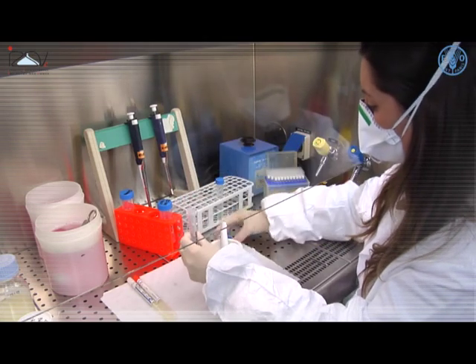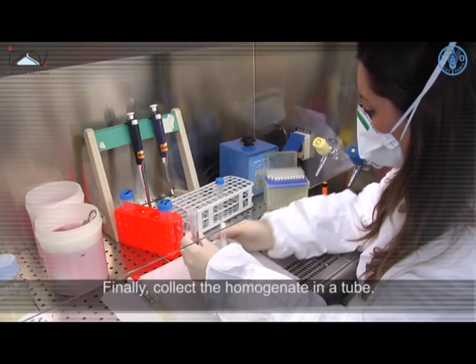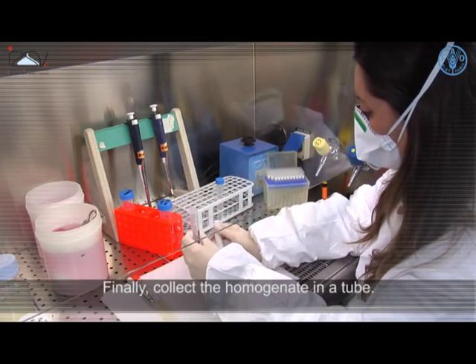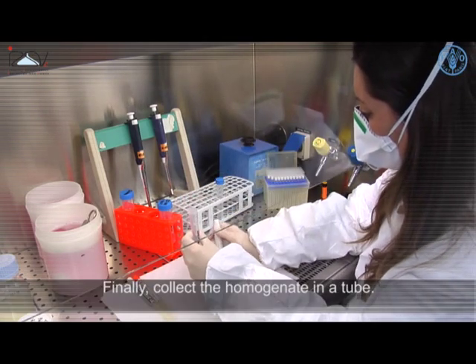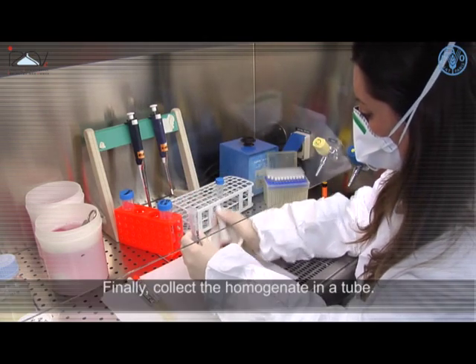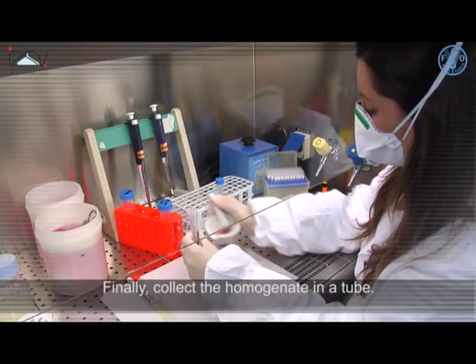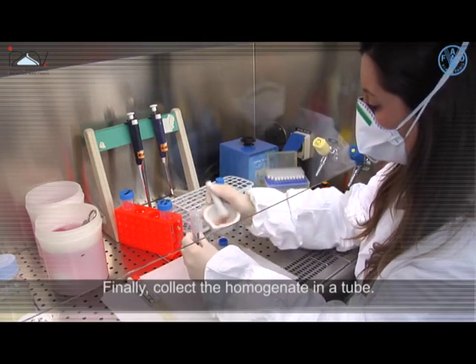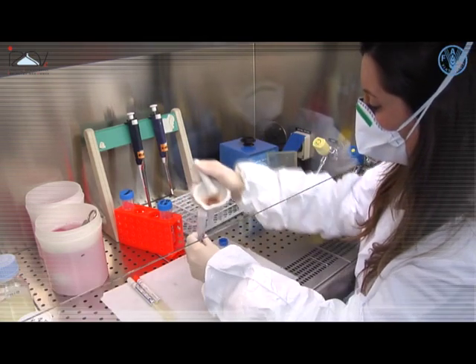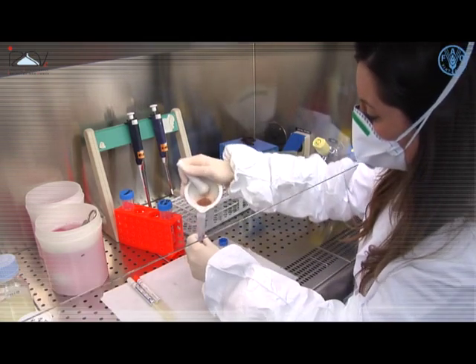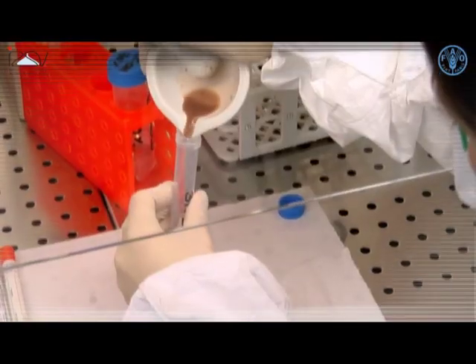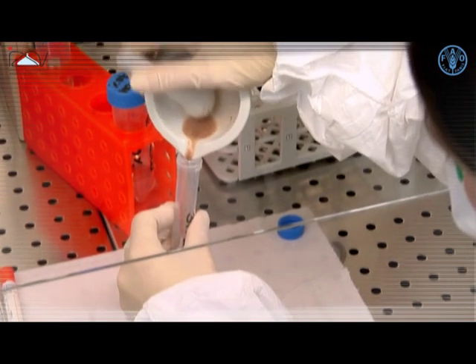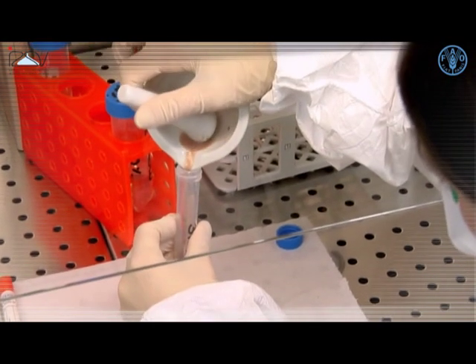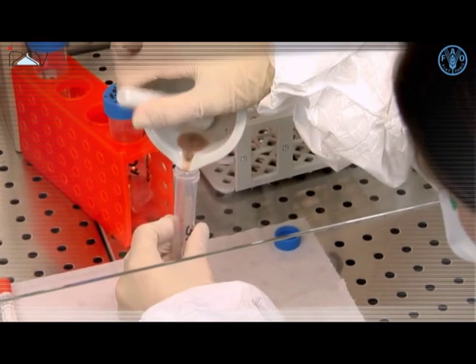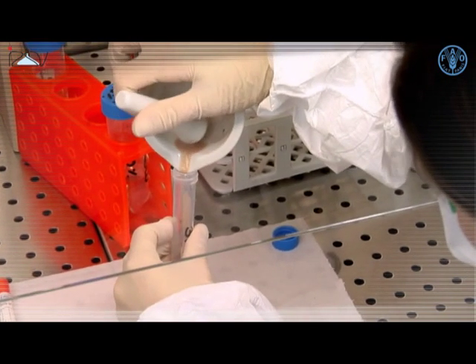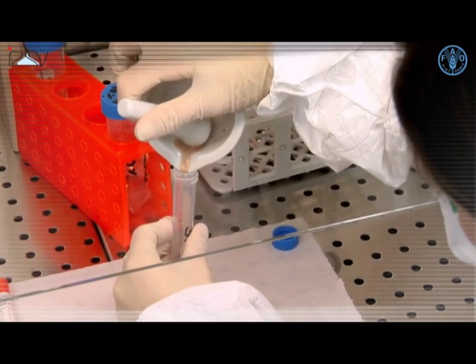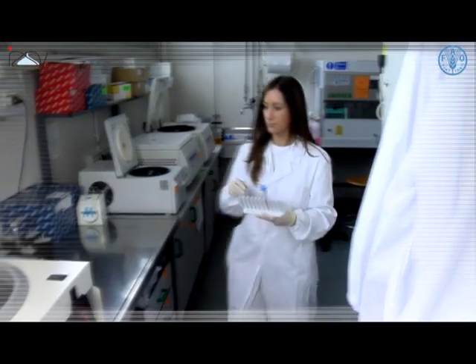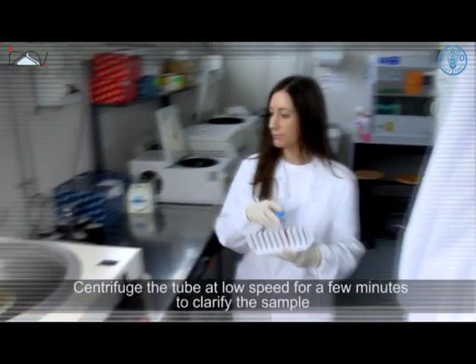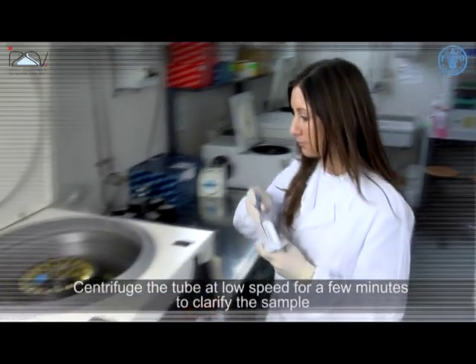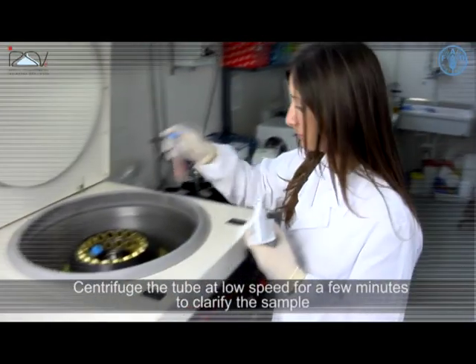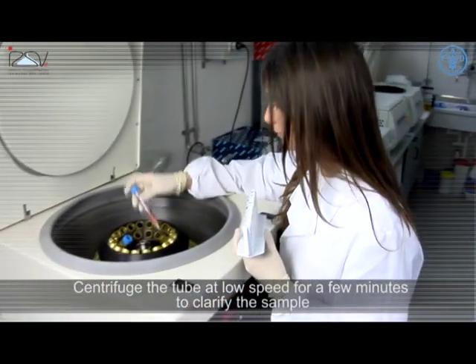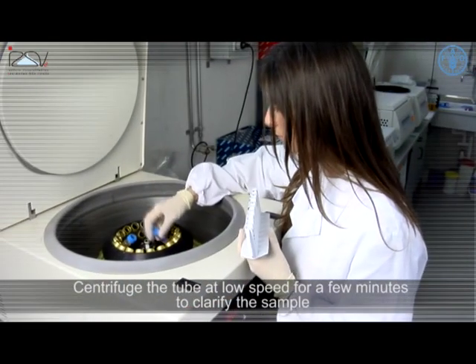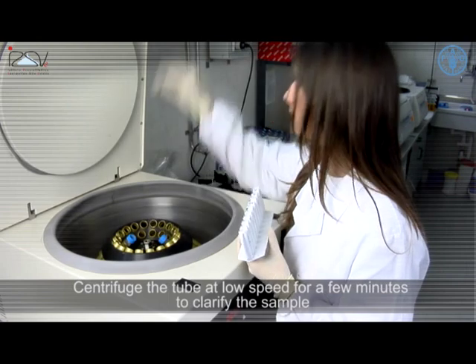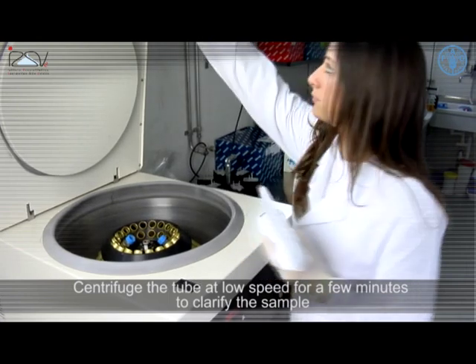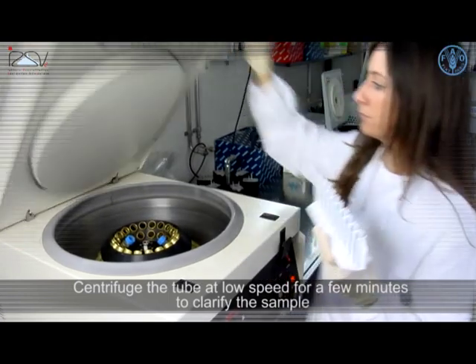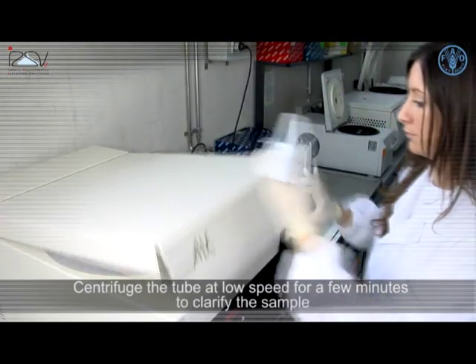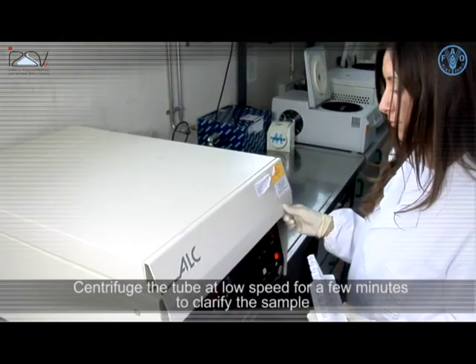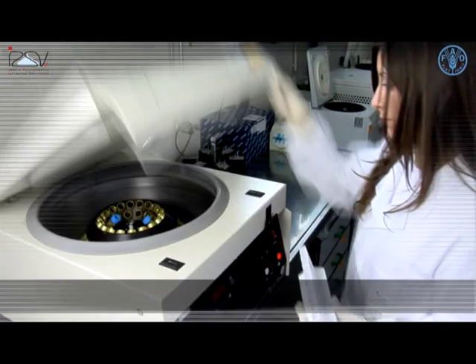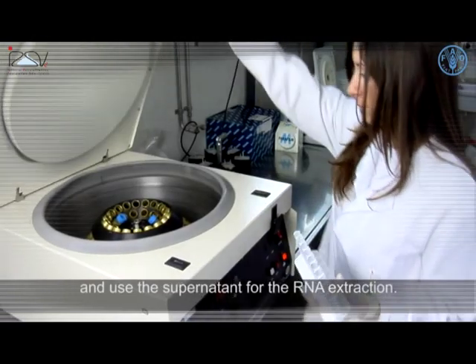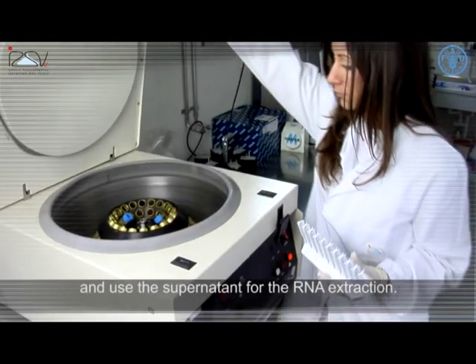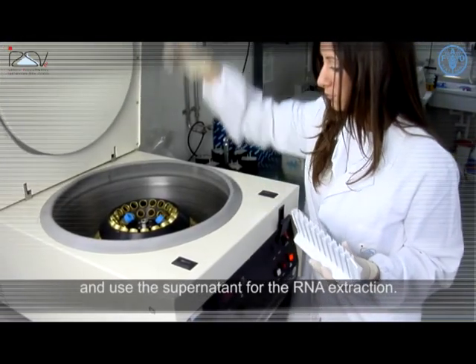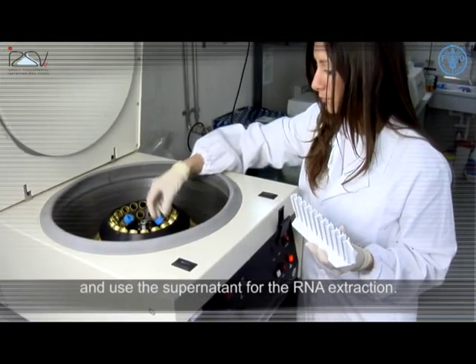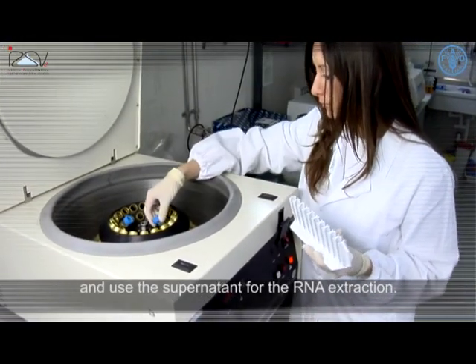Finally, collect the homogenate in a tube. Centrifuge the tube at low speed for a few minutes to clarify the sample, and use the supernatant for the RNA extraction.